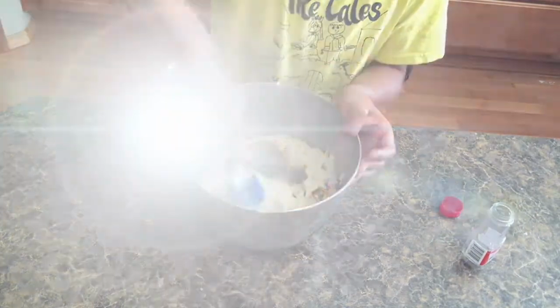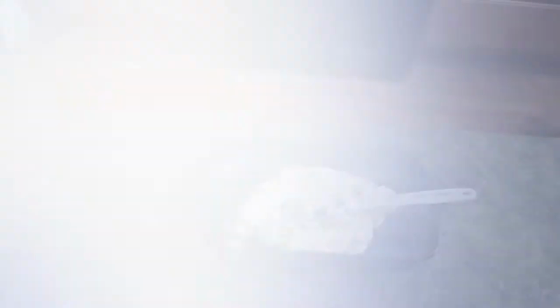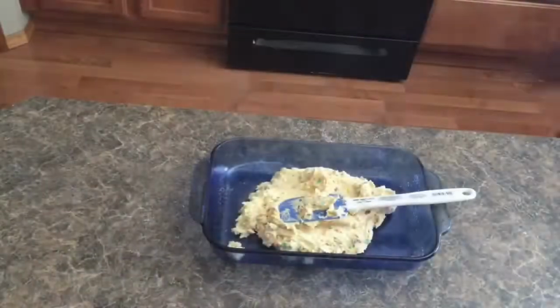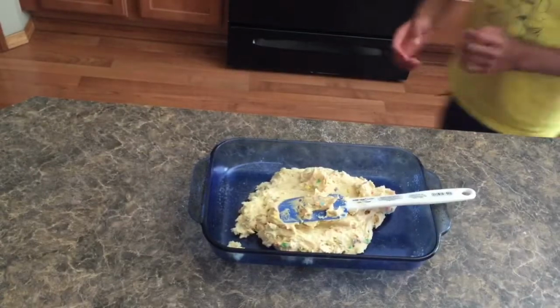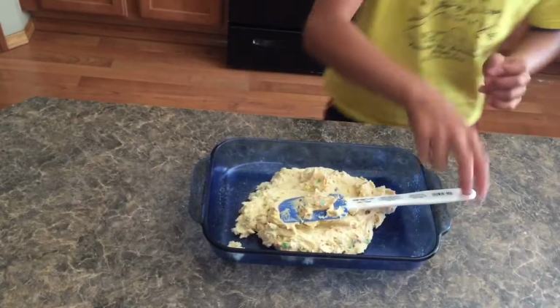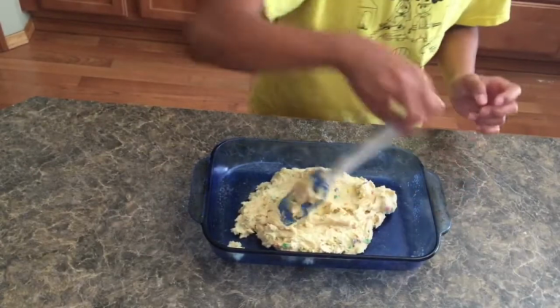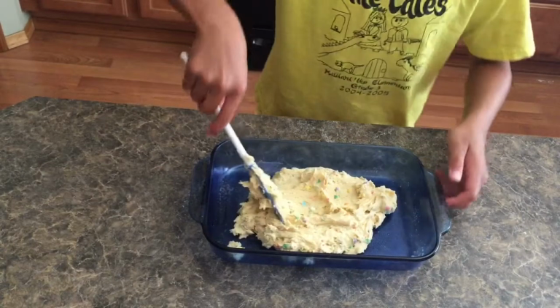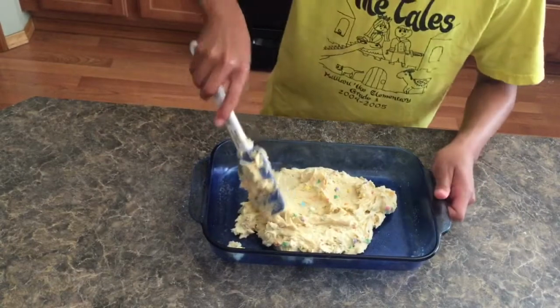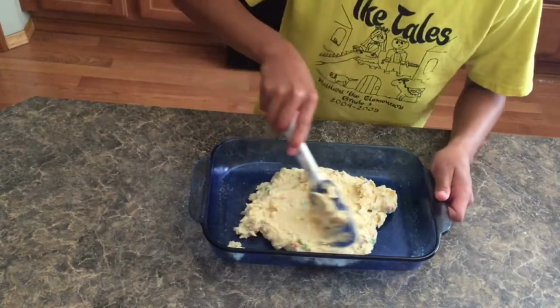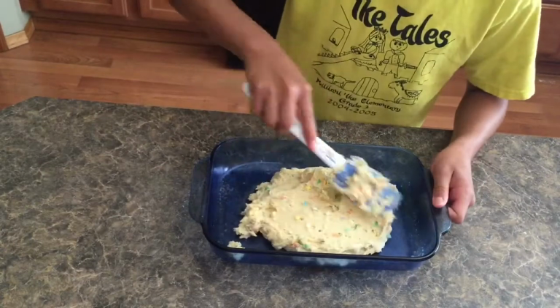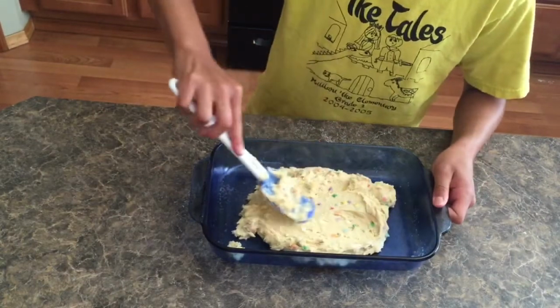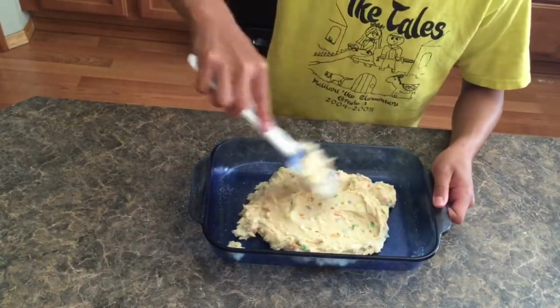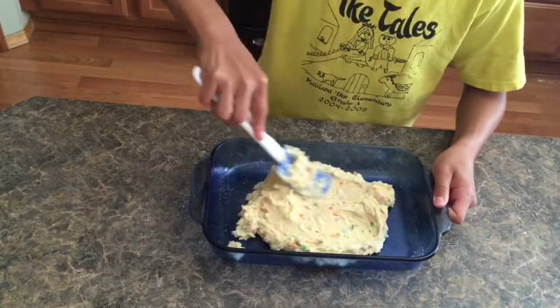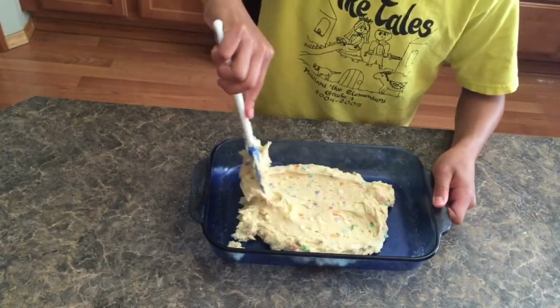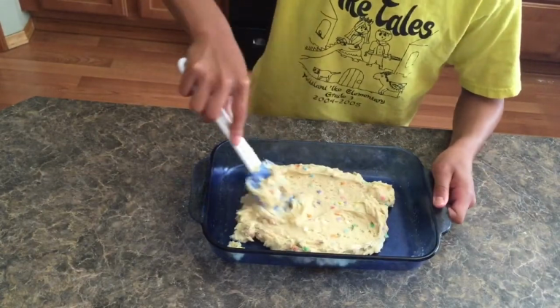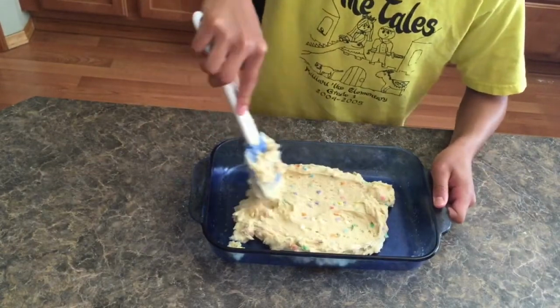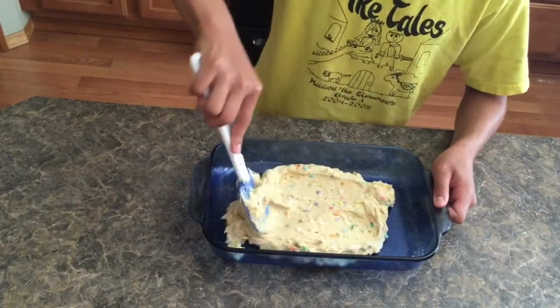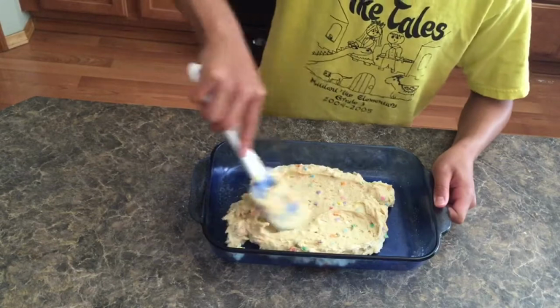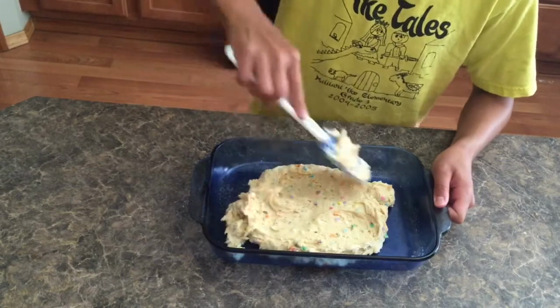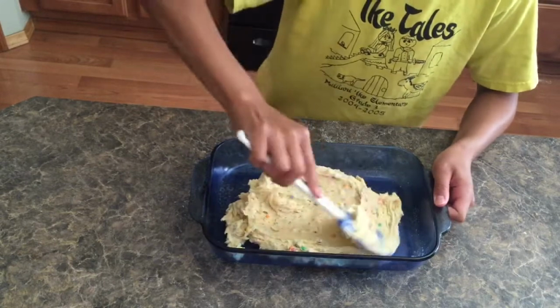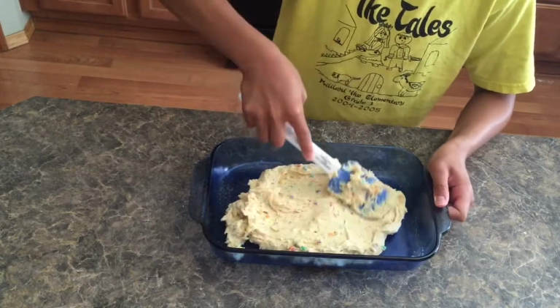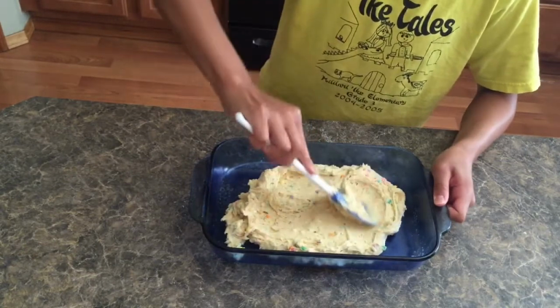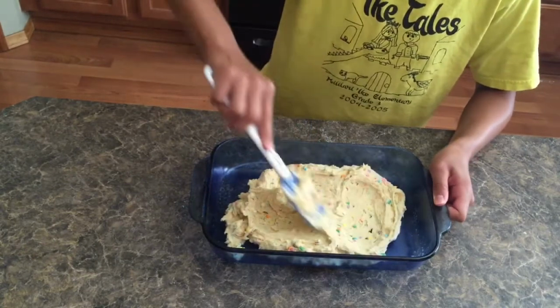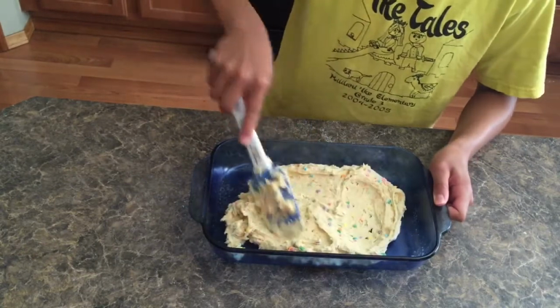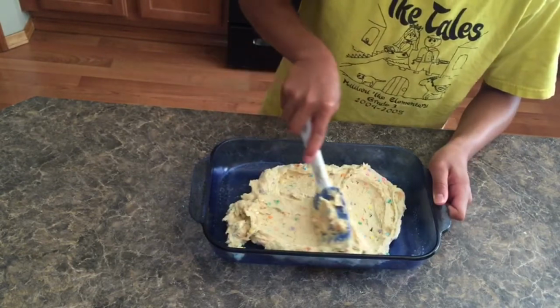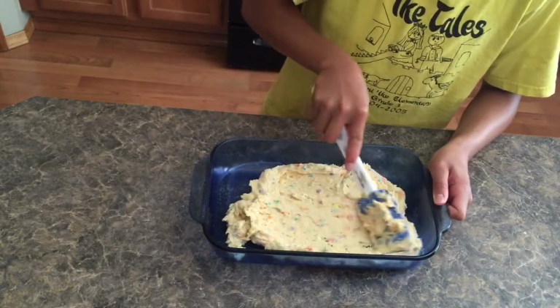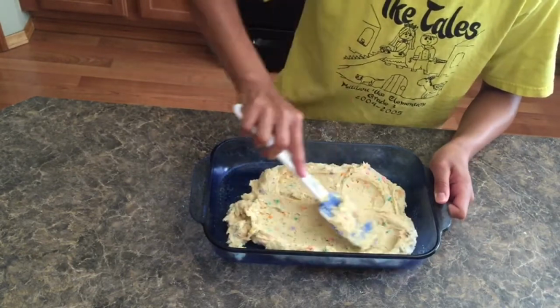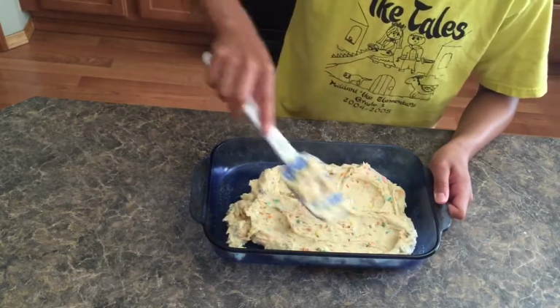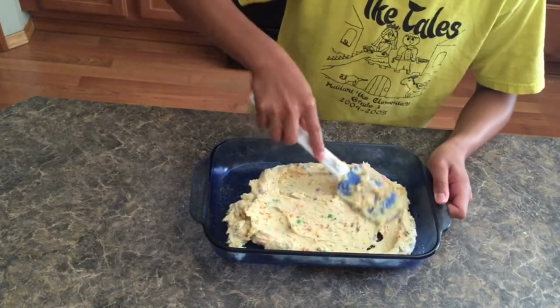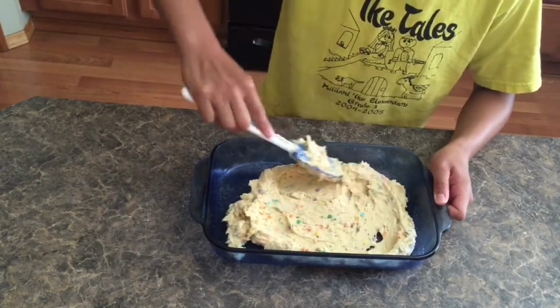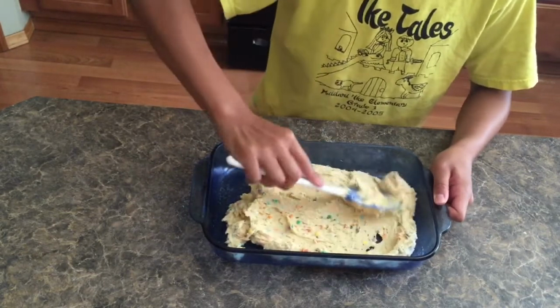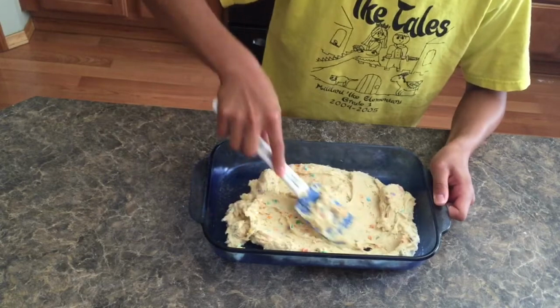Next you are going to add your batter to your greased pan and spread it out as evenly as possible, and then you're going to bake it in your preheated oven at 350 until golden brown.